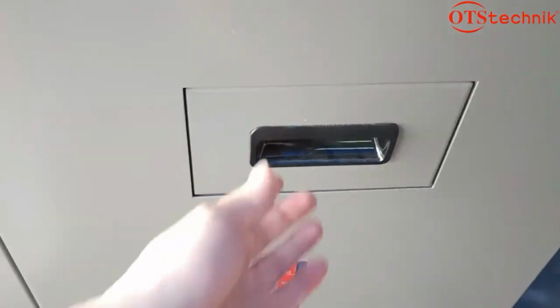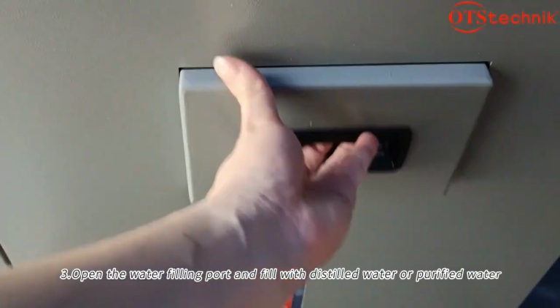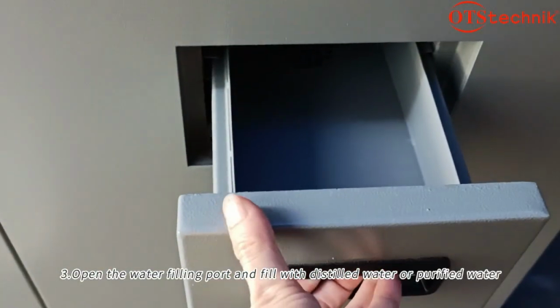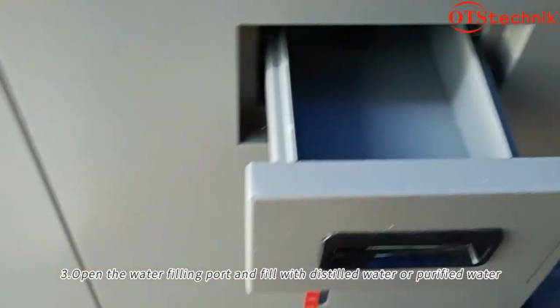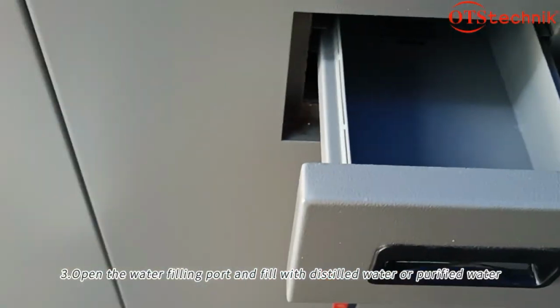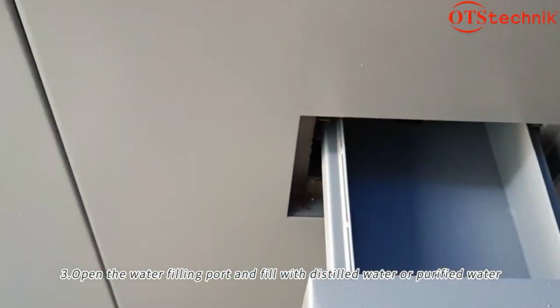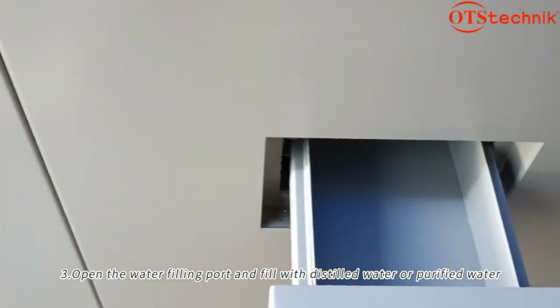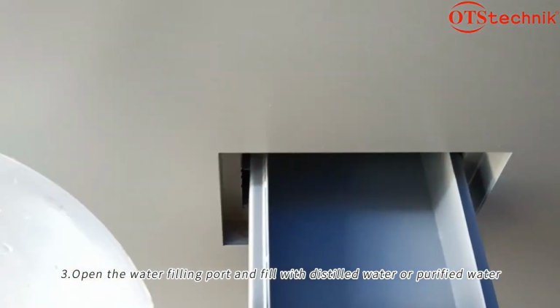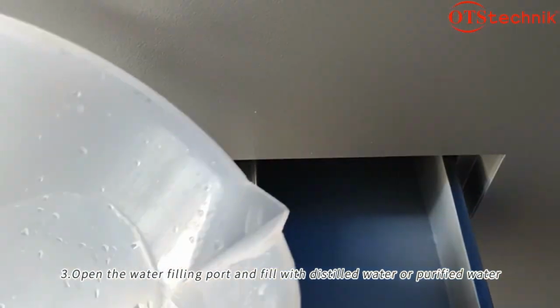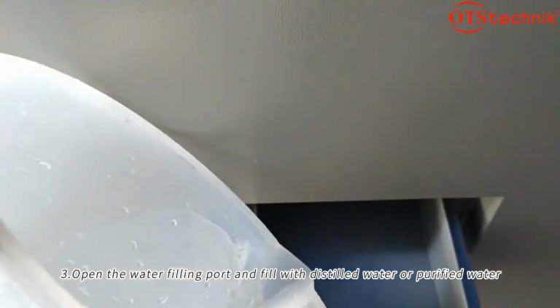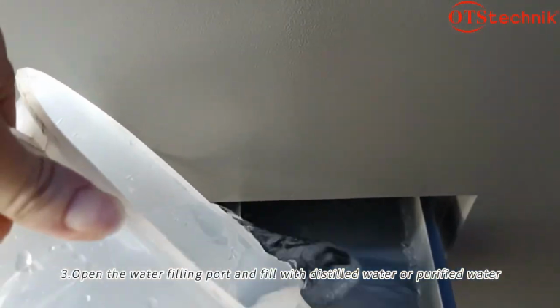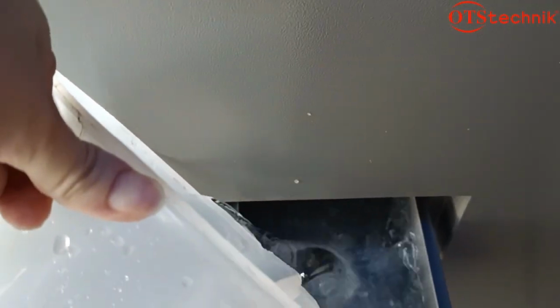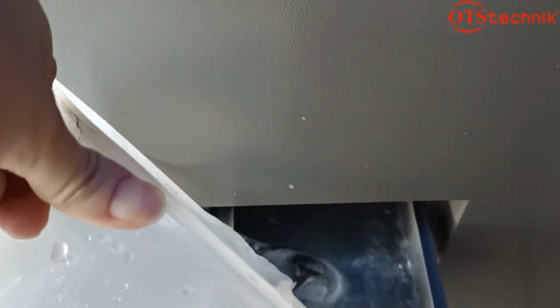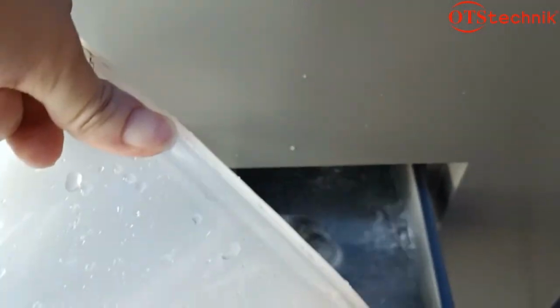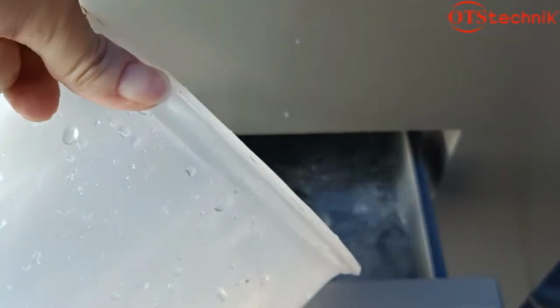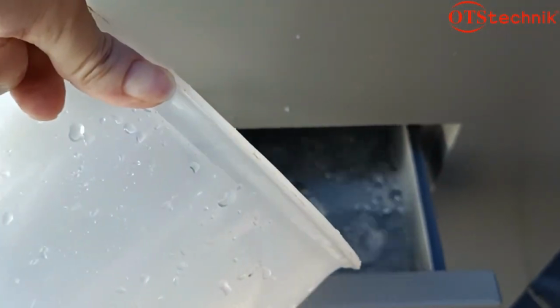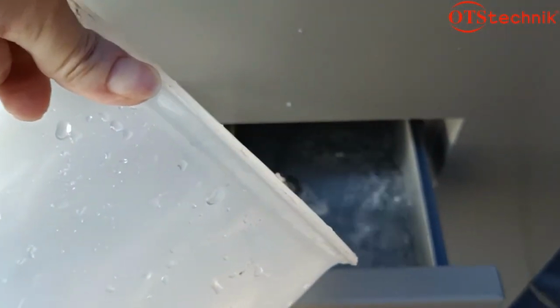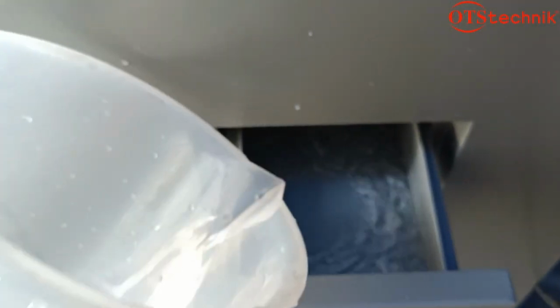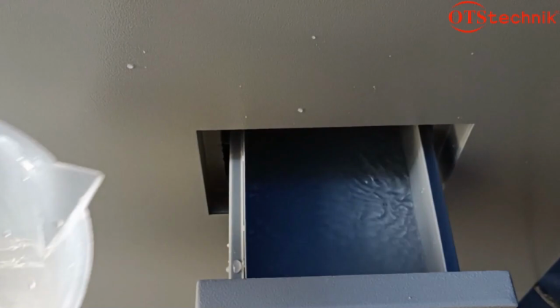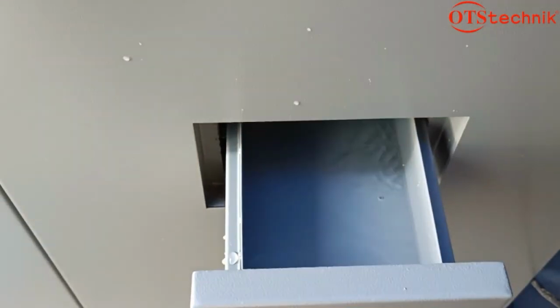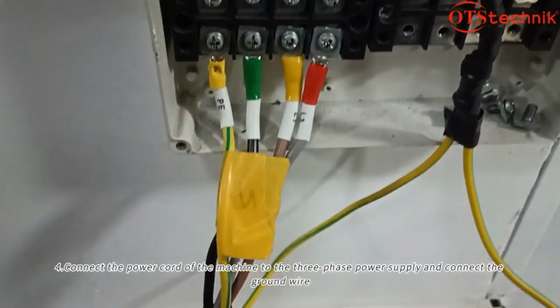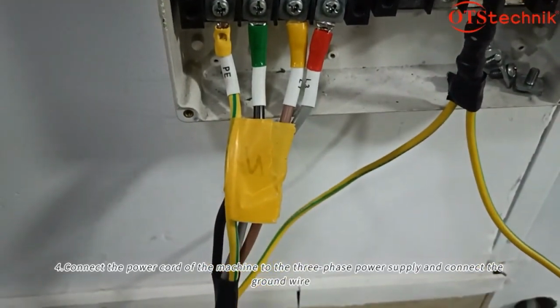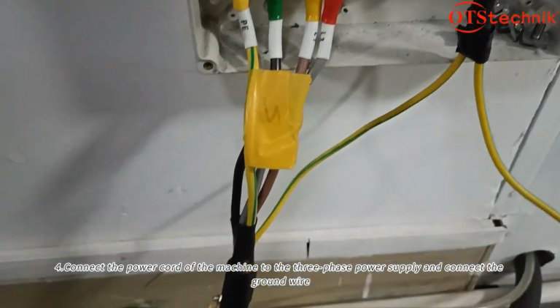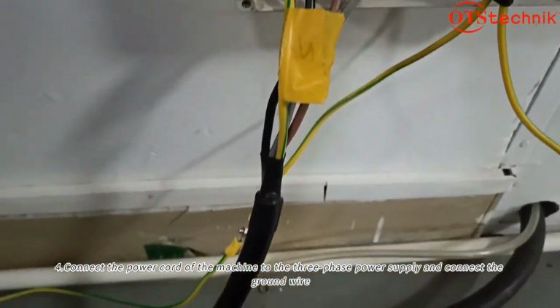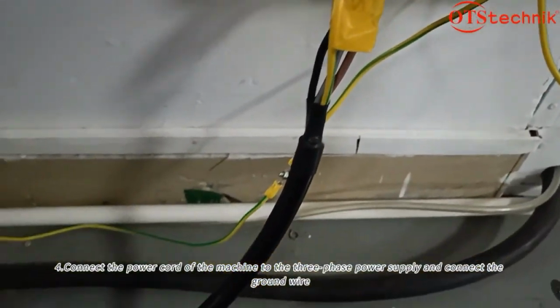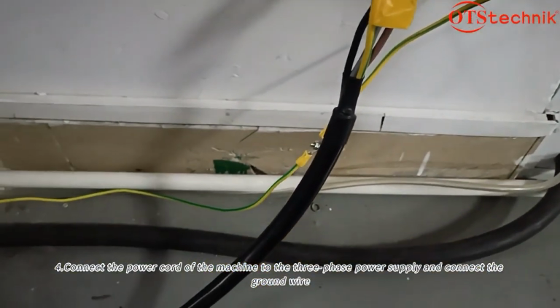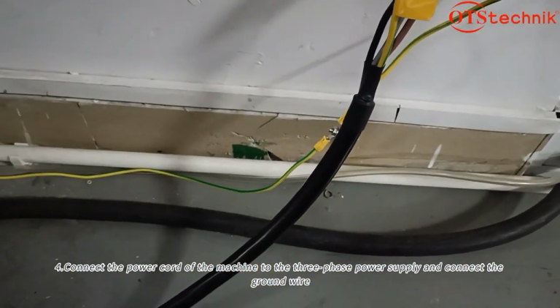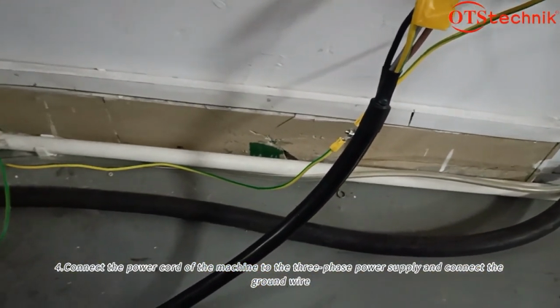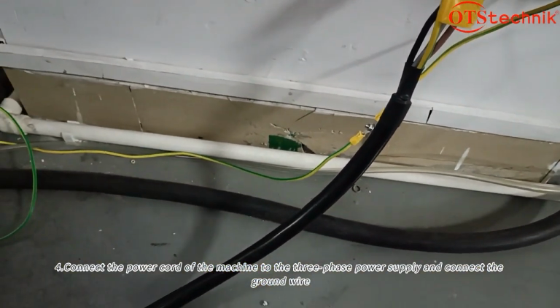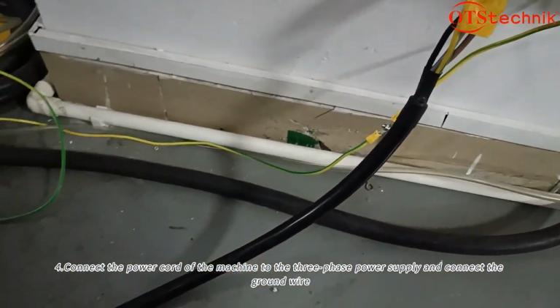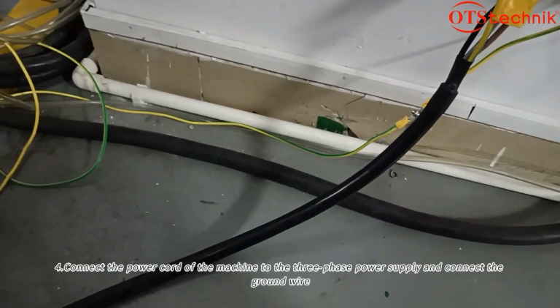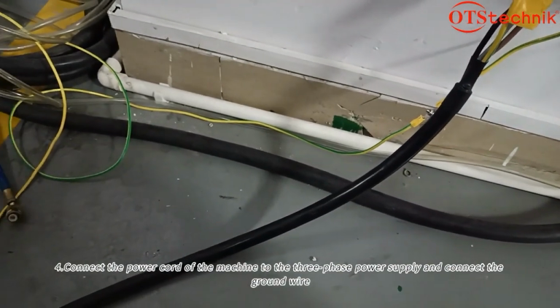Open the water filling pot and fill it with distilled water or purified water. Connect the power cord of the machine to the three-phase power supply and connect the ground wire.